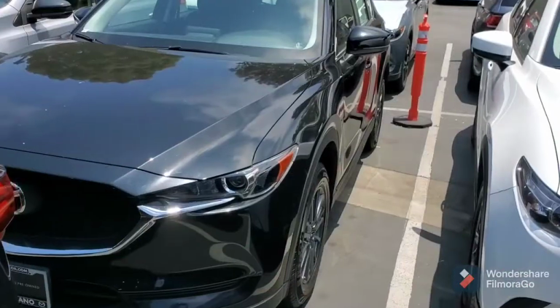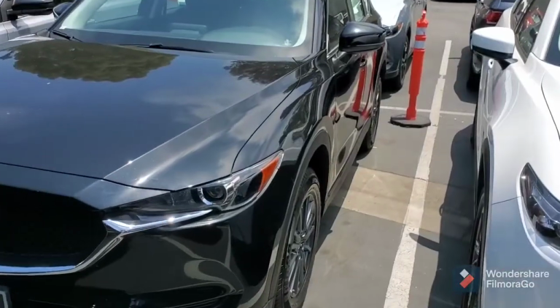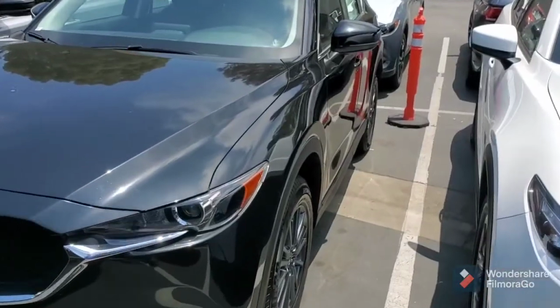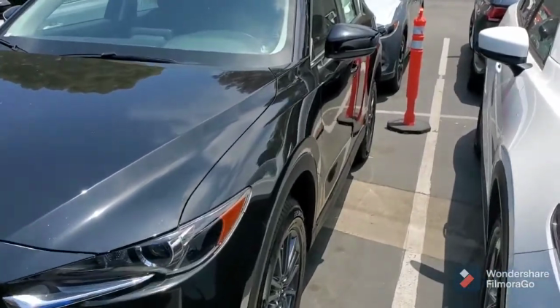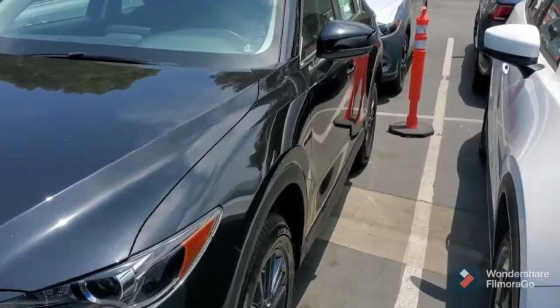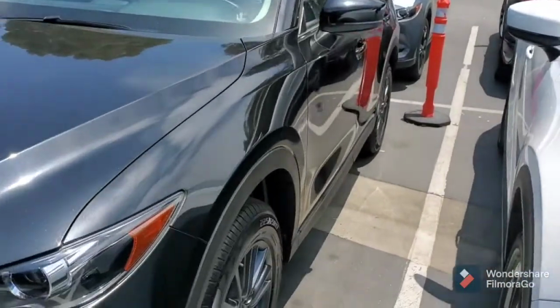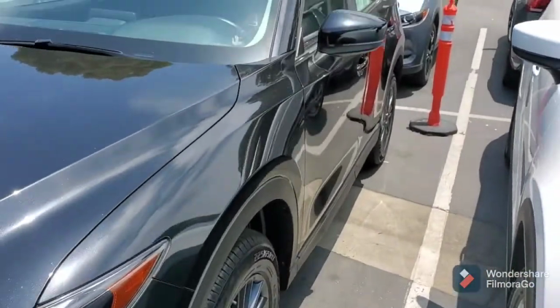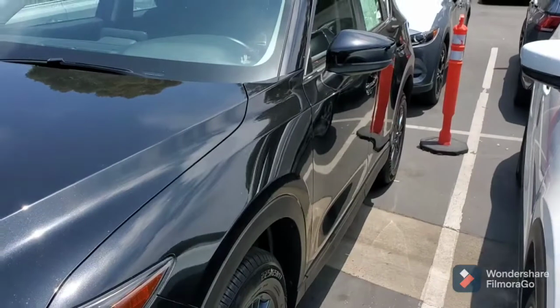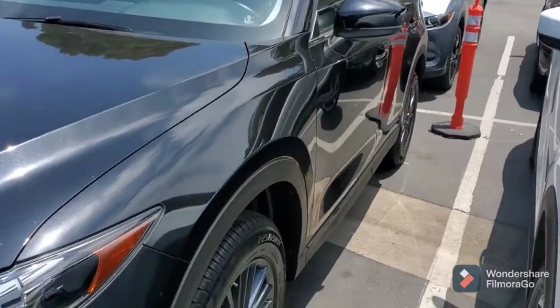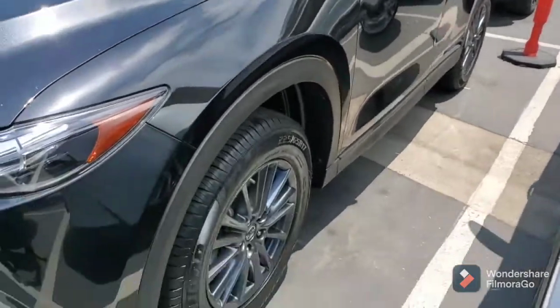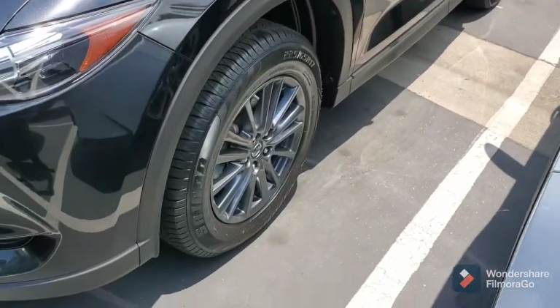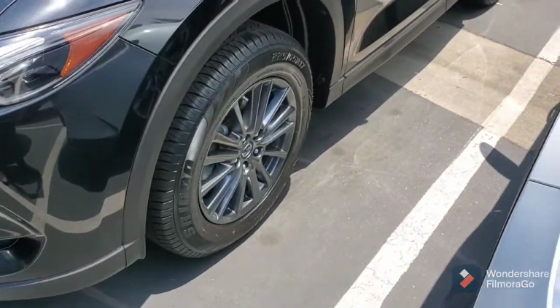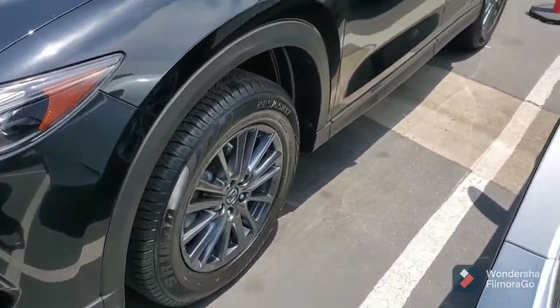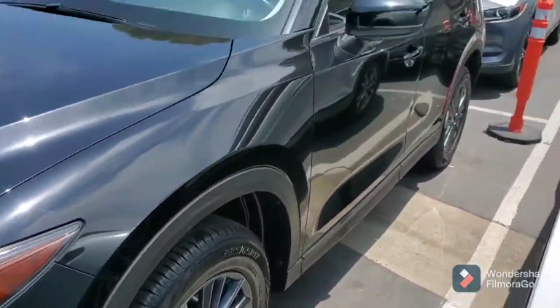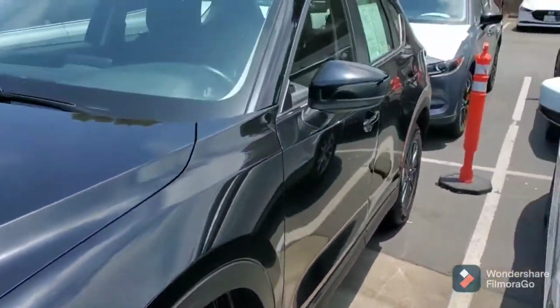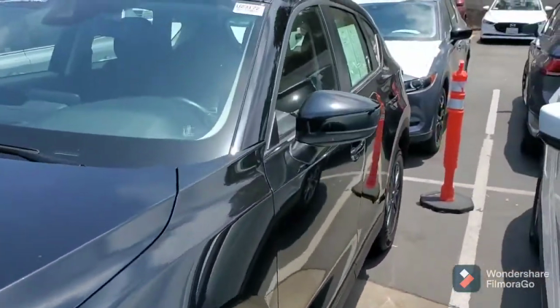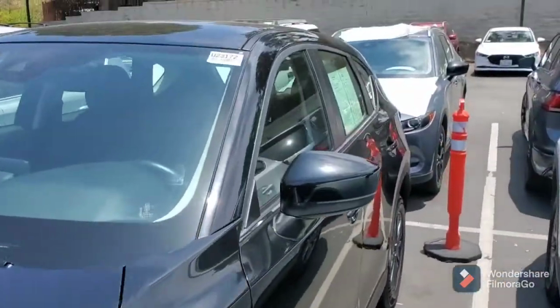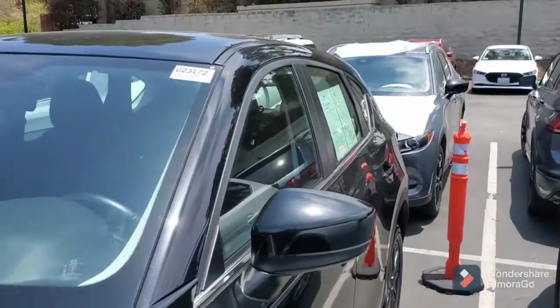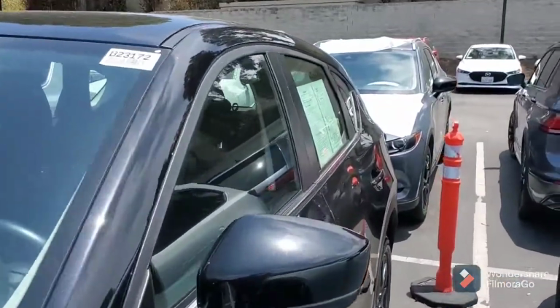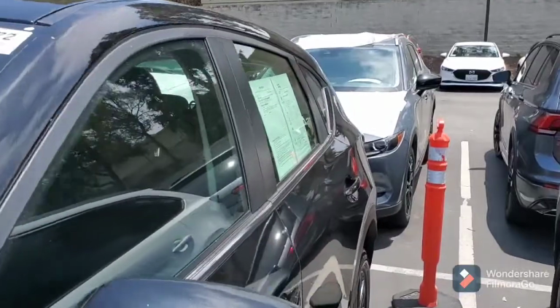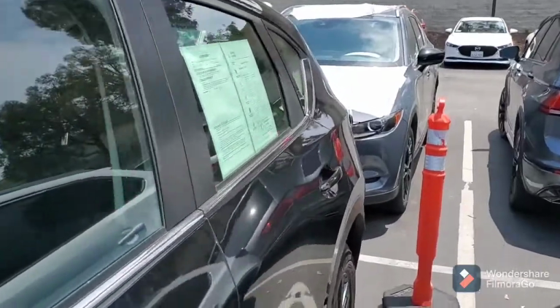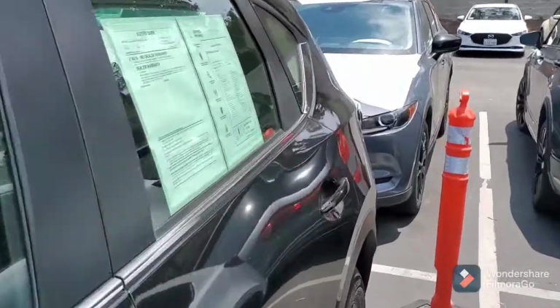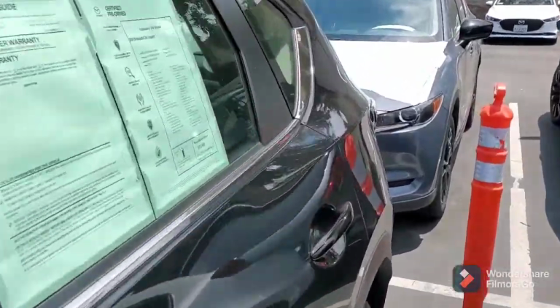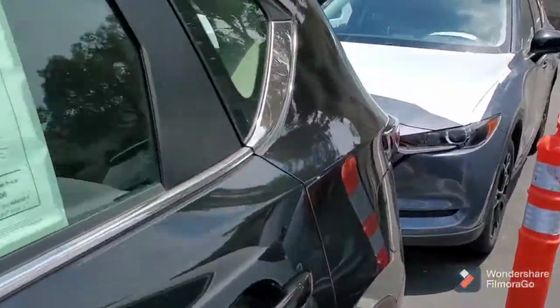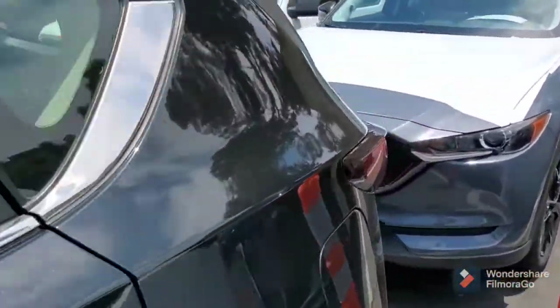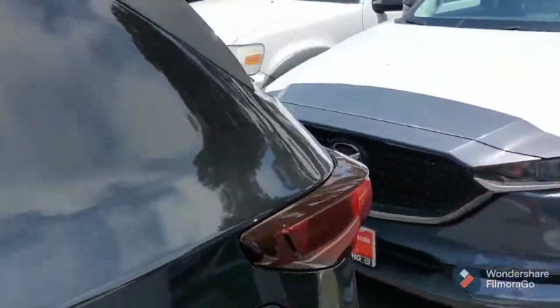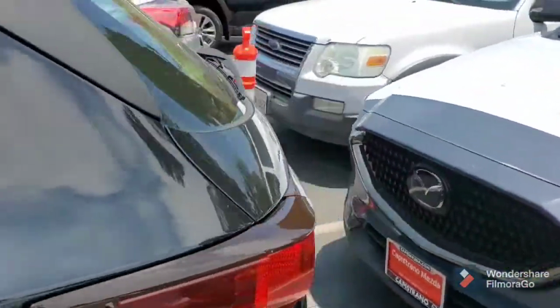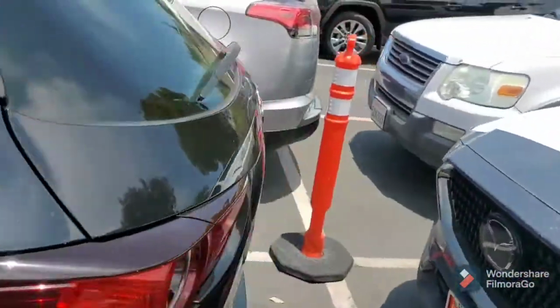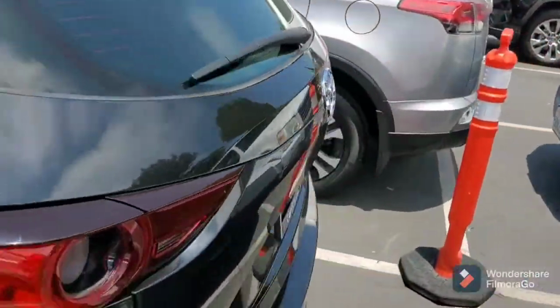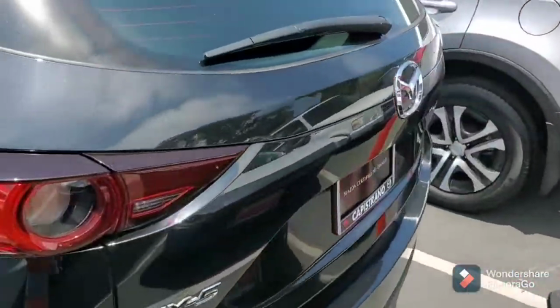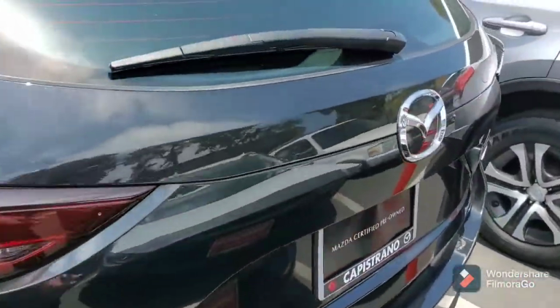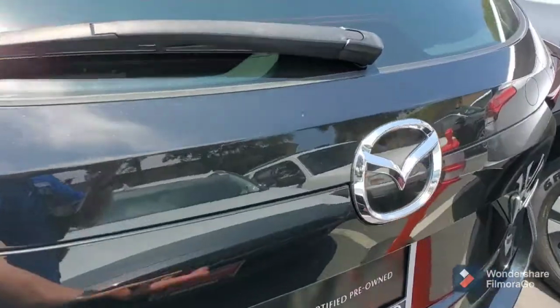So this is the Jet Black. It is the Sport. It's got the 17-inch alloy wheels. It's in beautiful shape. Let me just show you the back here.